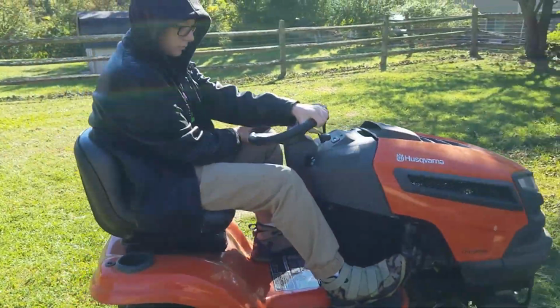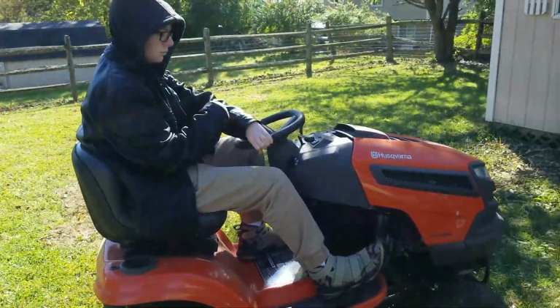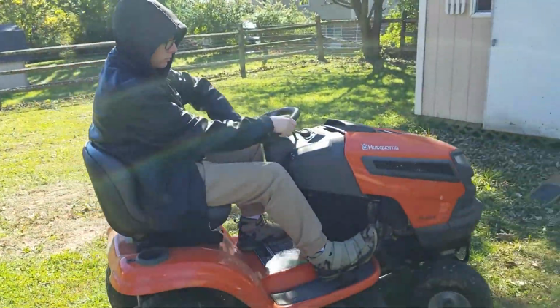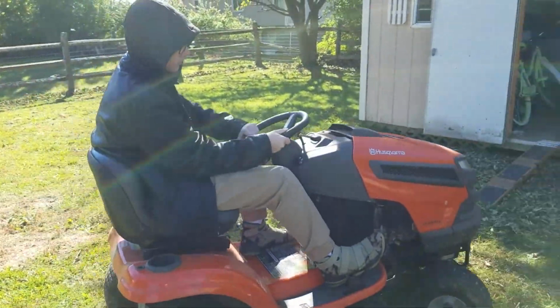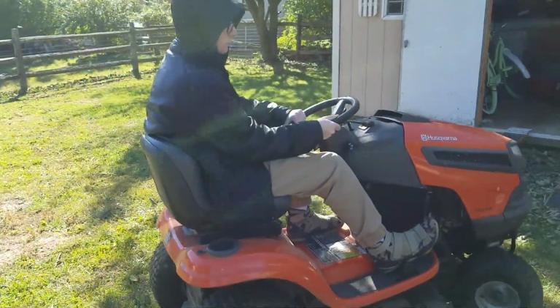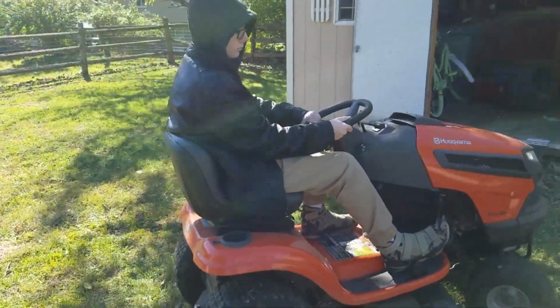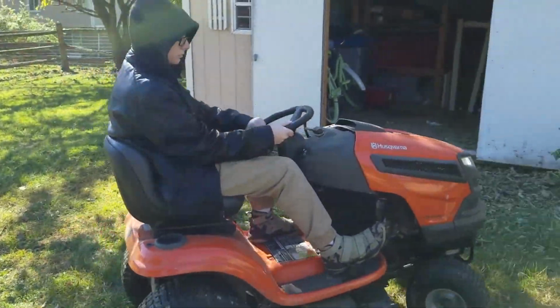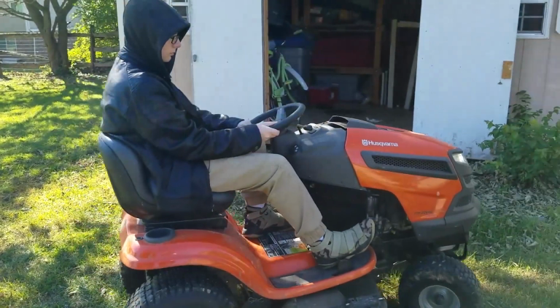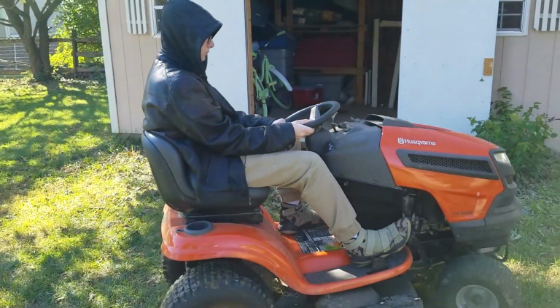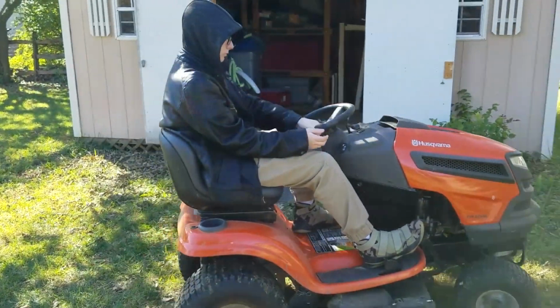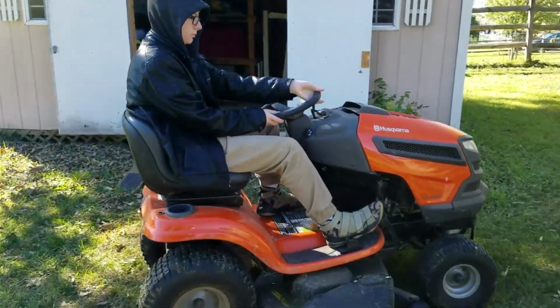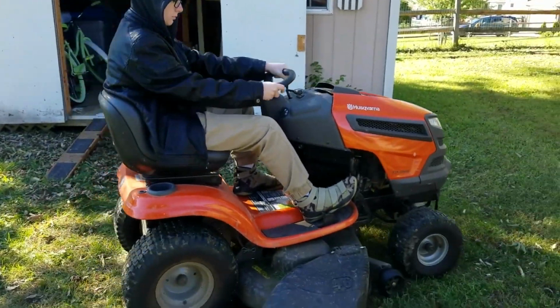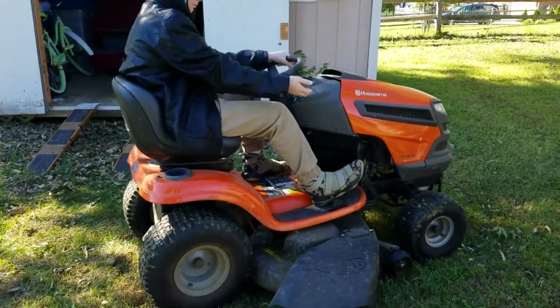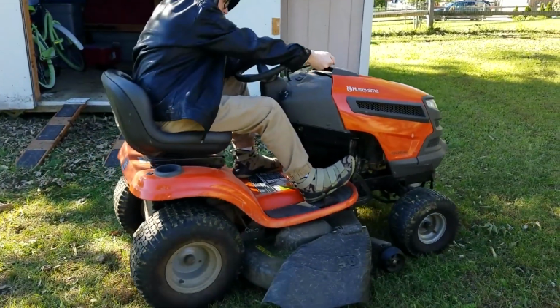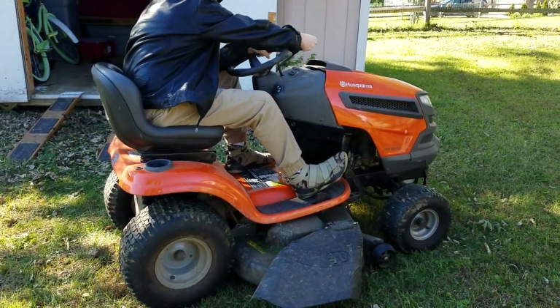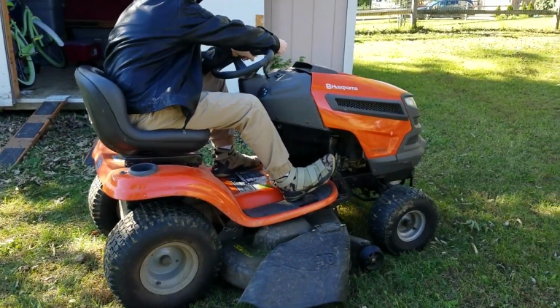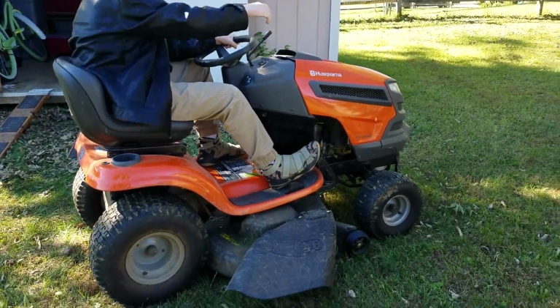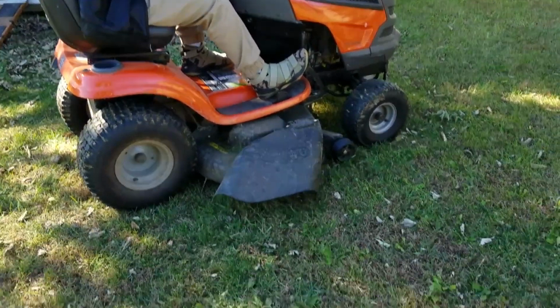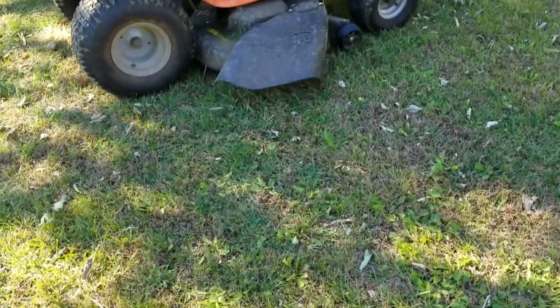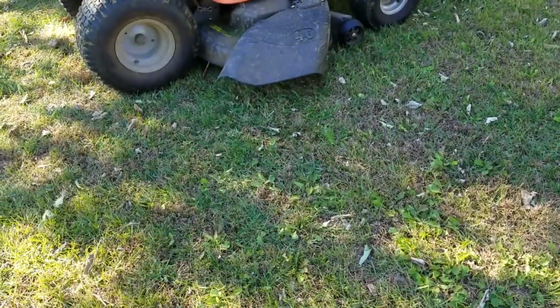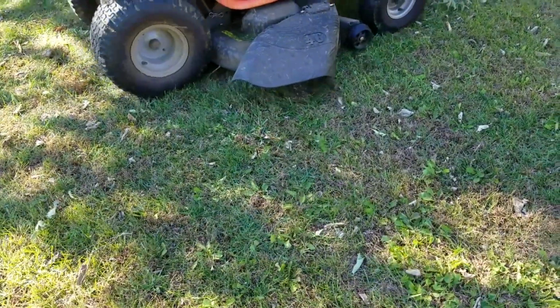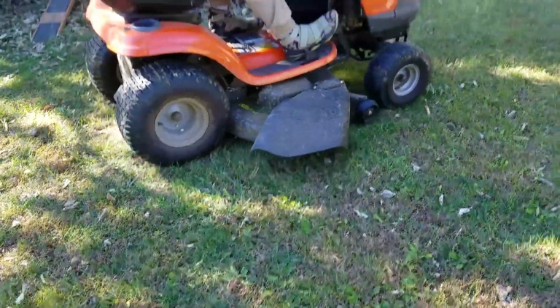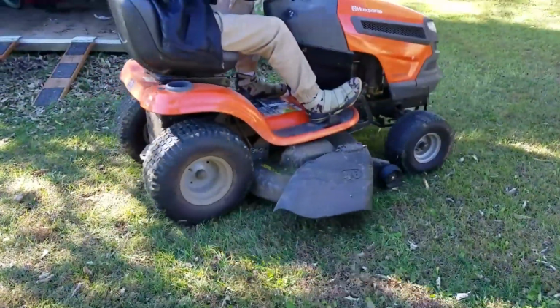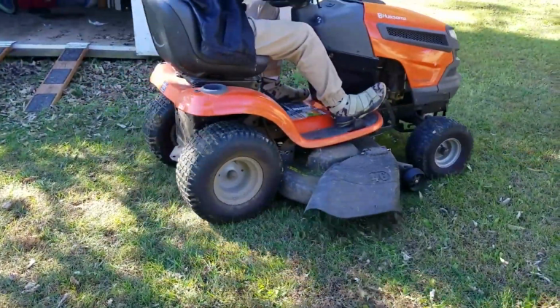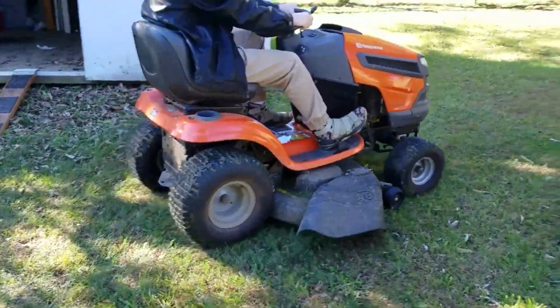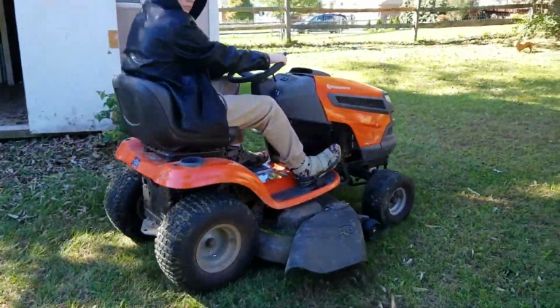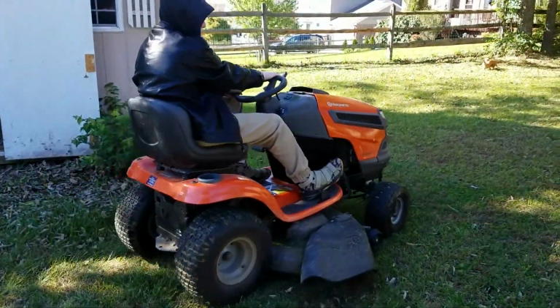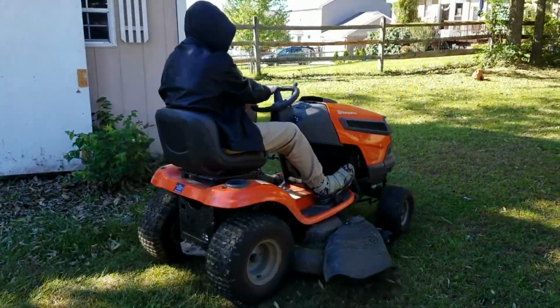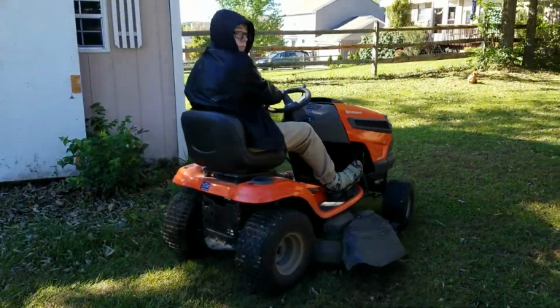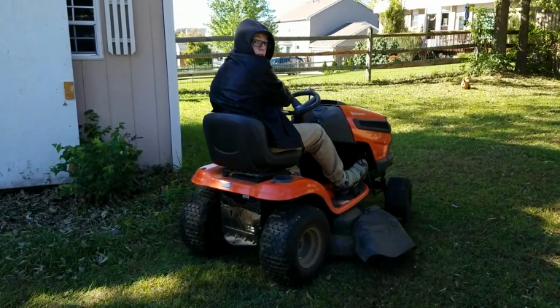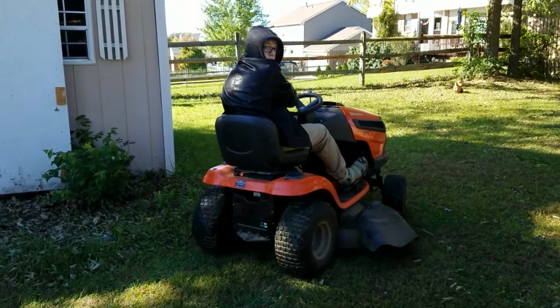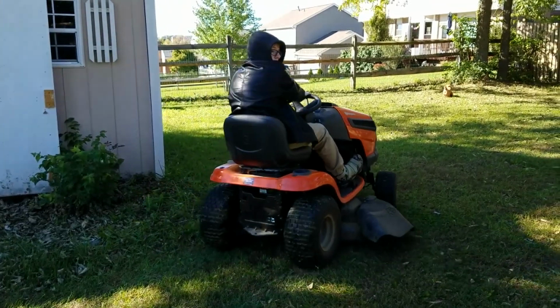Put it in gear, go forward, and line yourself up so you're facing the edge of a building or a fence. Drop the blades and start mowing. Thank you.